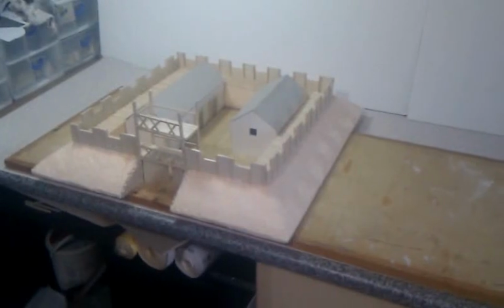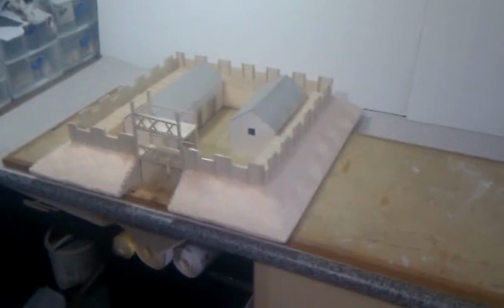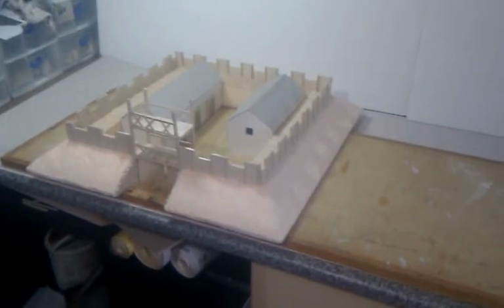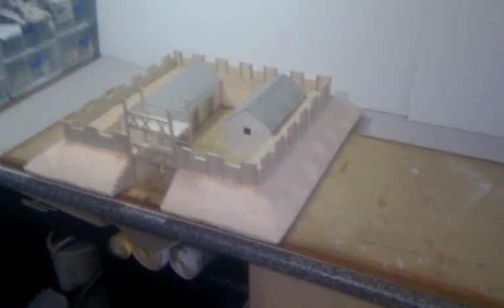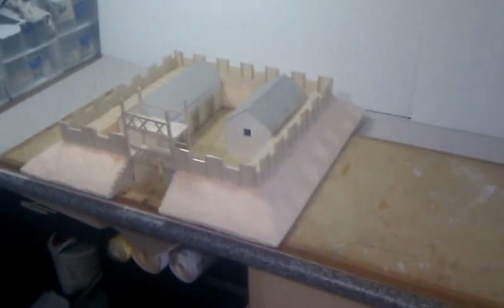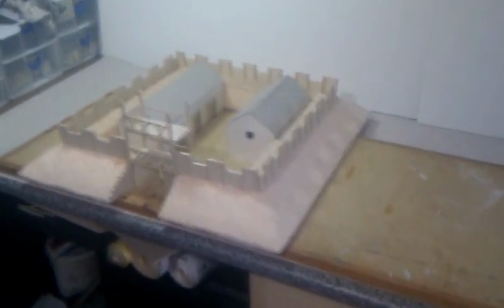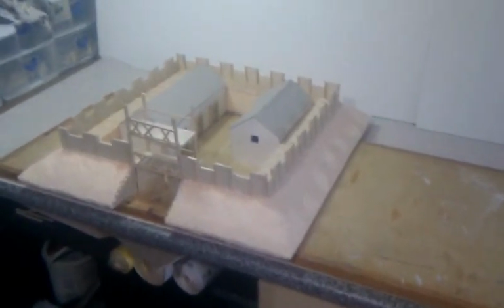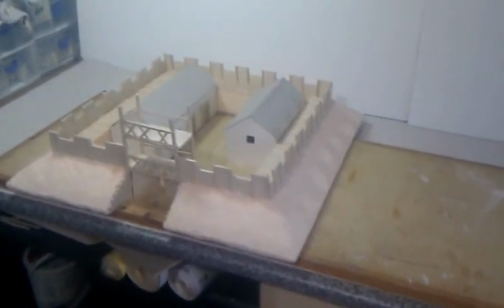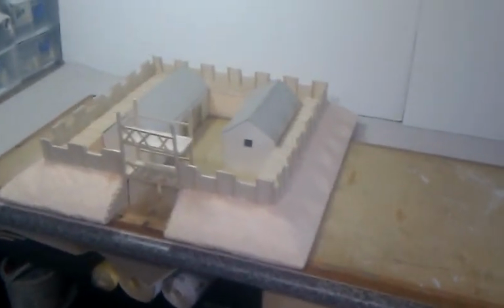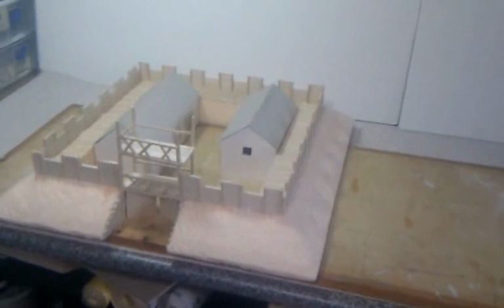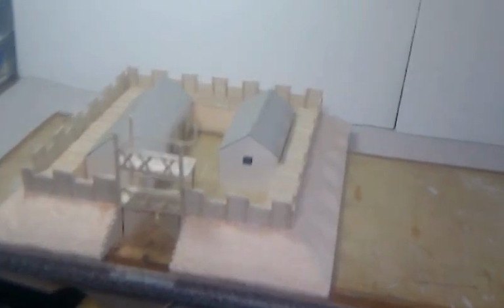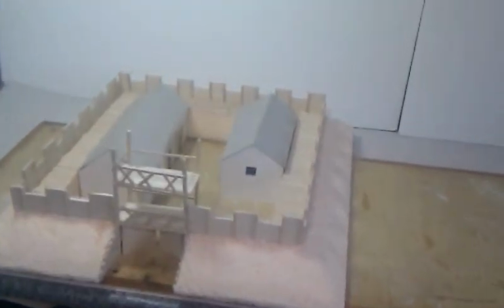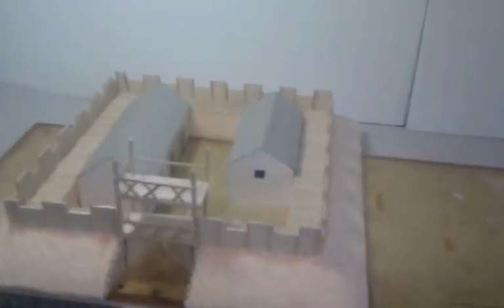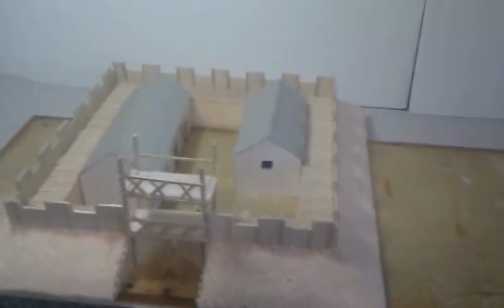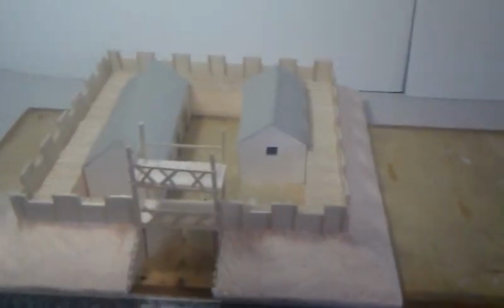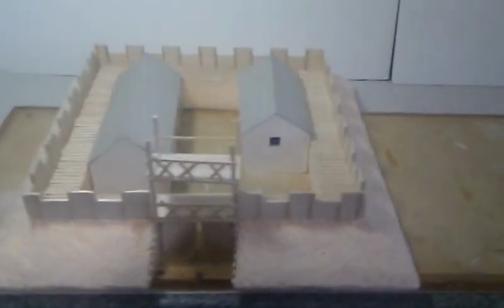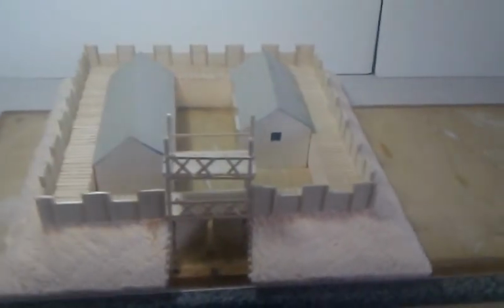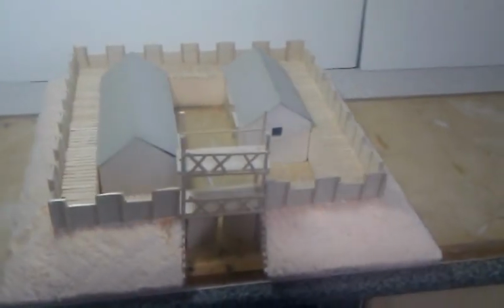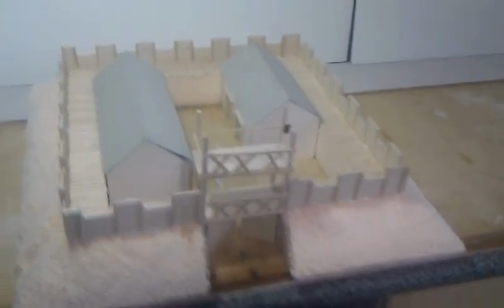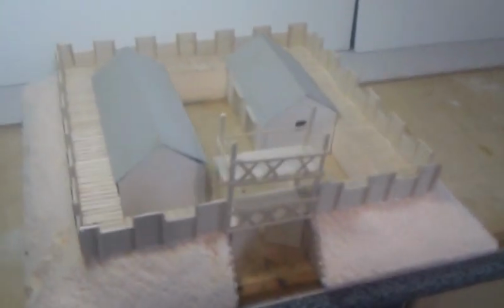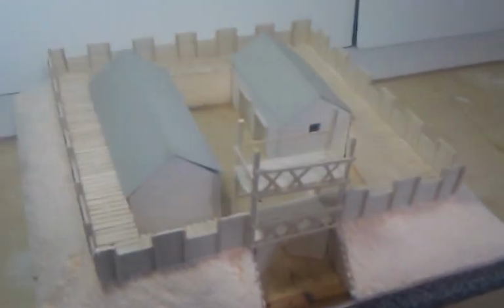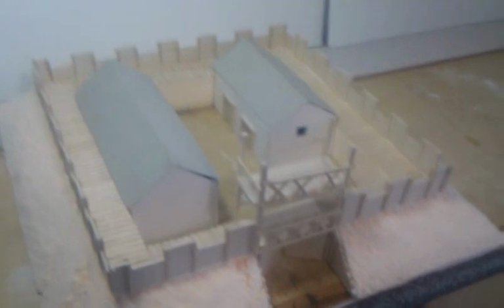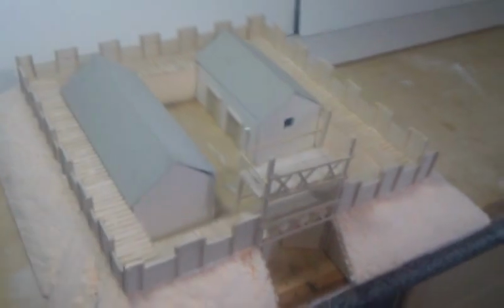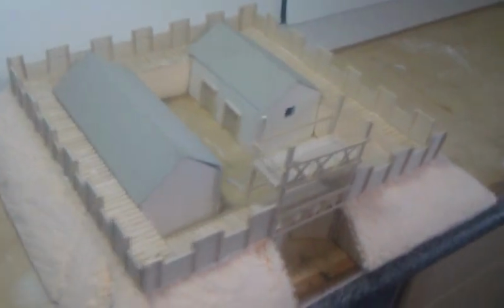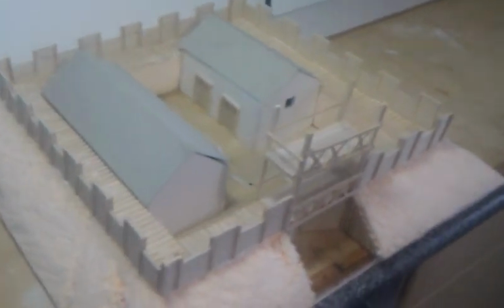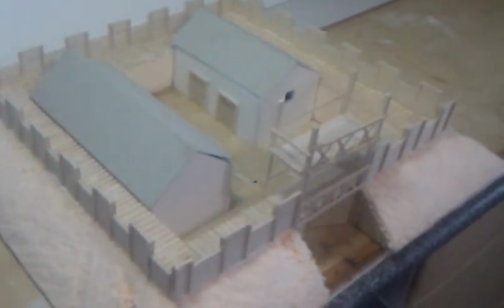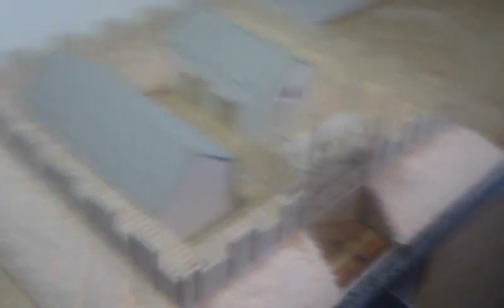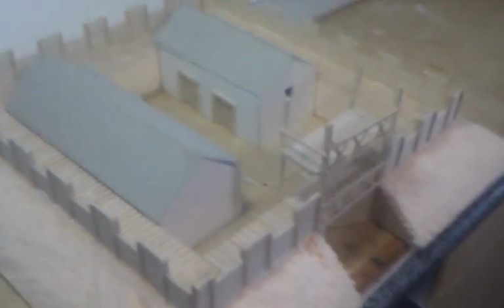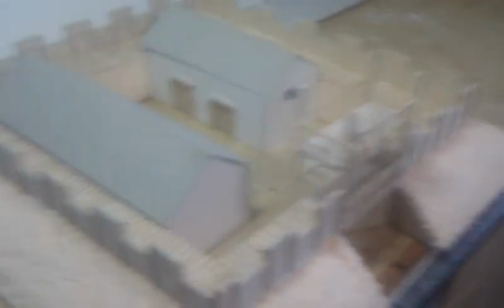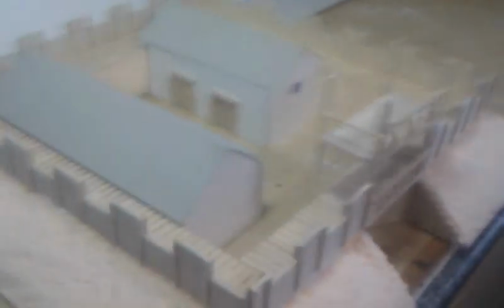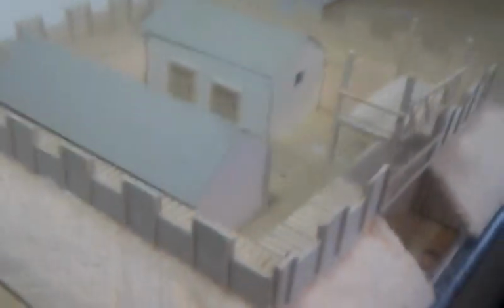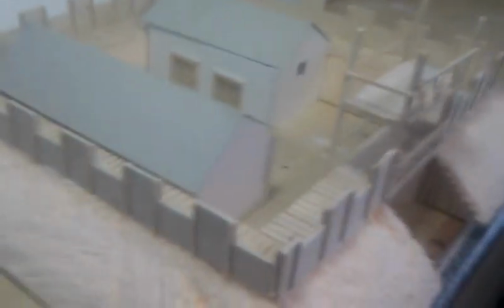Hey guys, as I promised, I said I'd do another video of some of my terrain. Here's a Roman fort that I've been working on. I only started it about two, three days ago now, so I'm already quite far ahead with it.